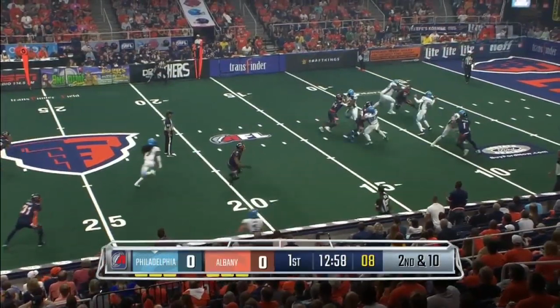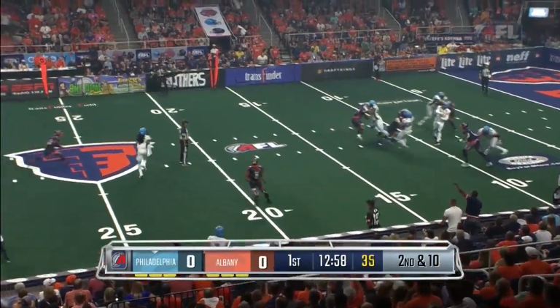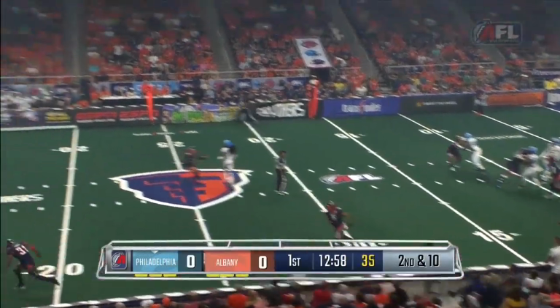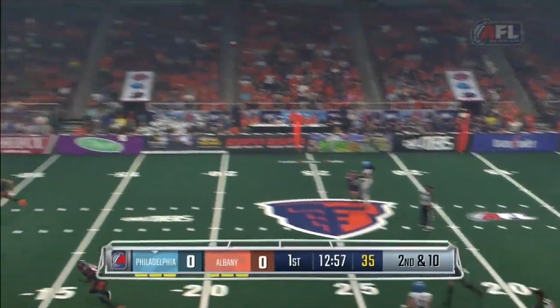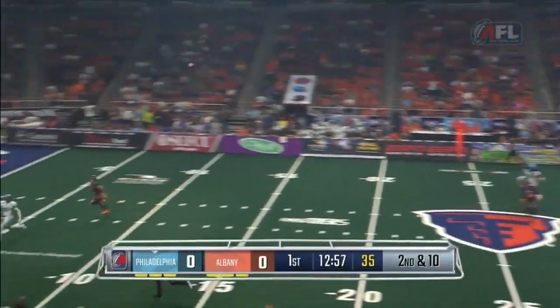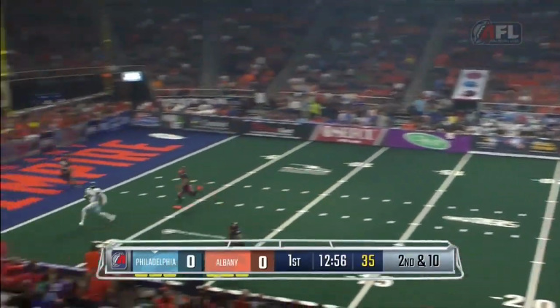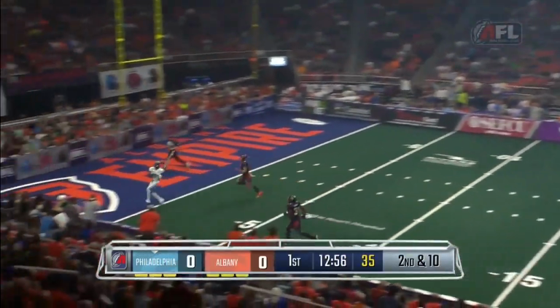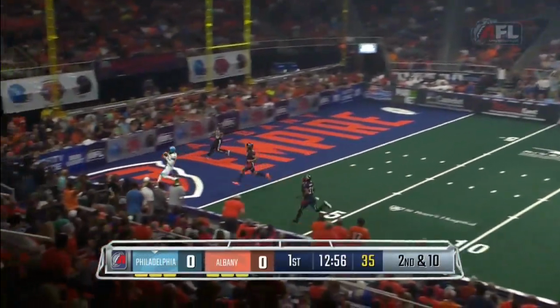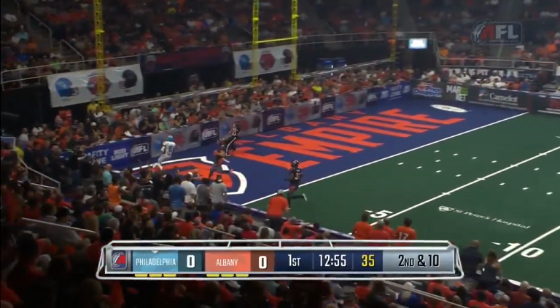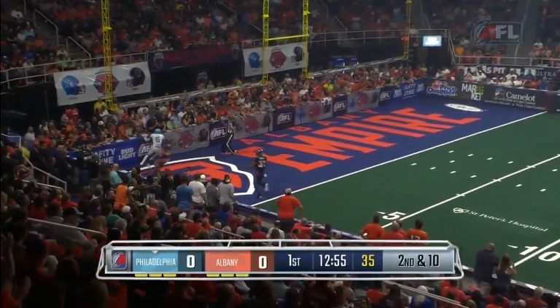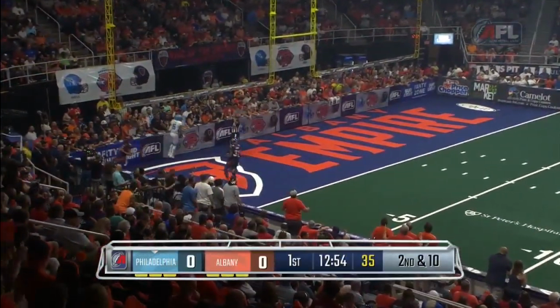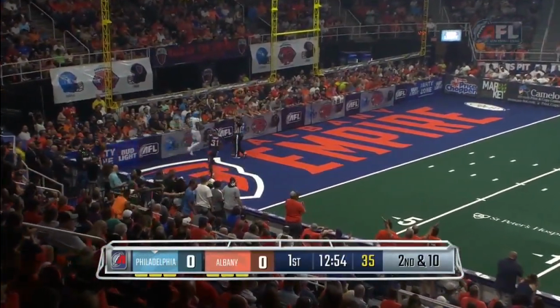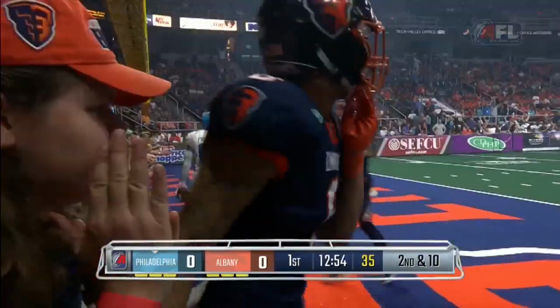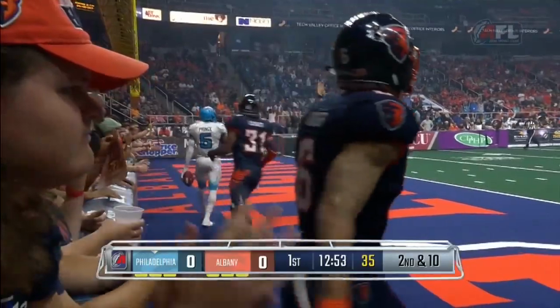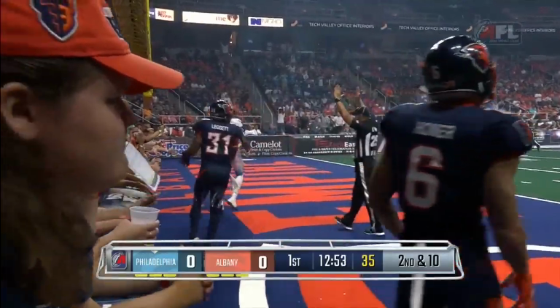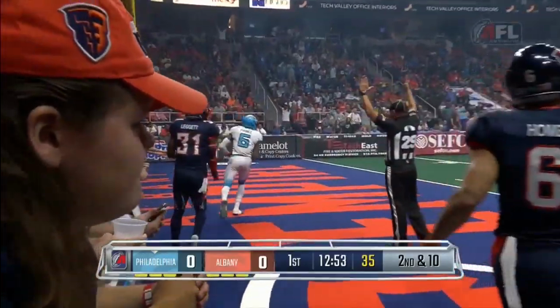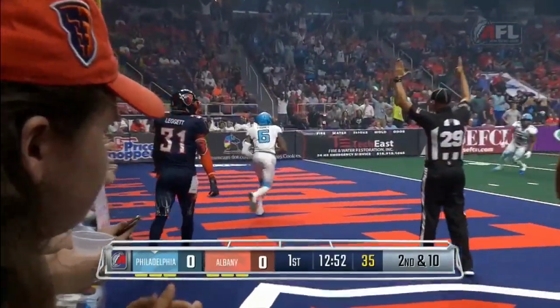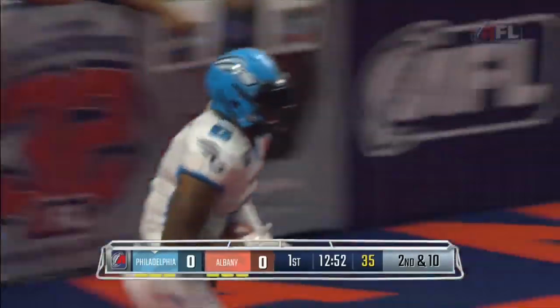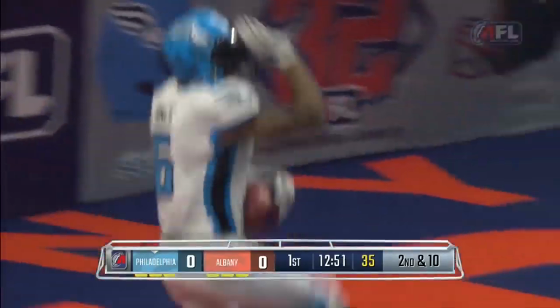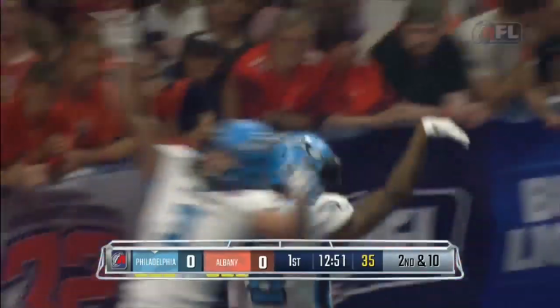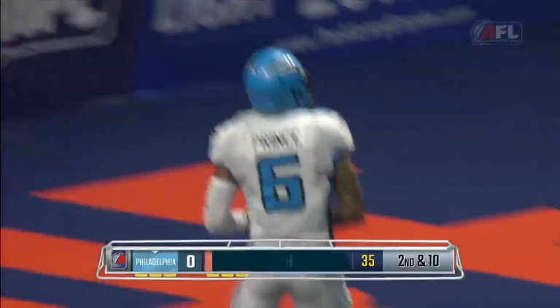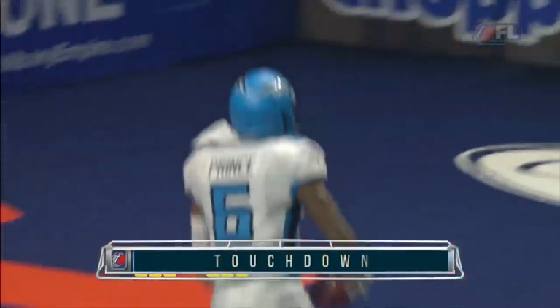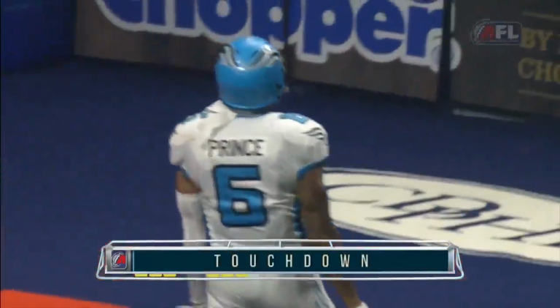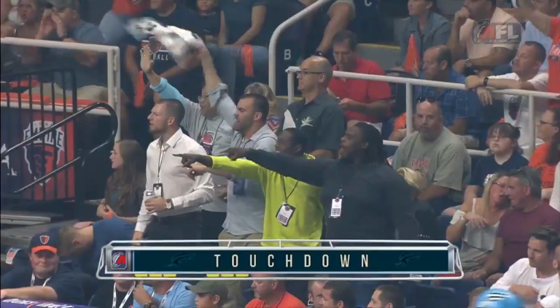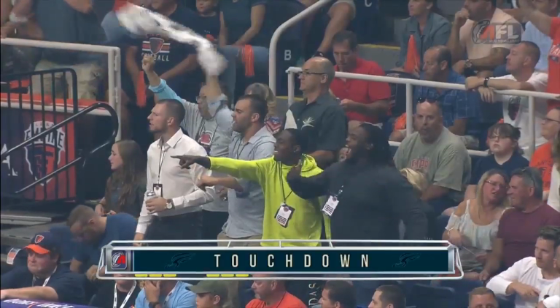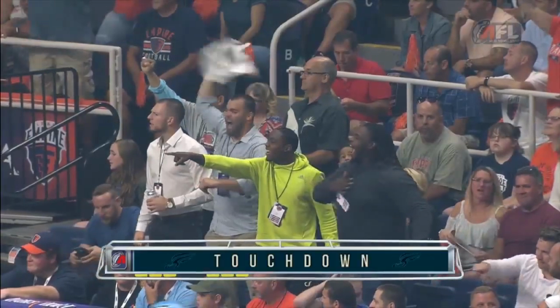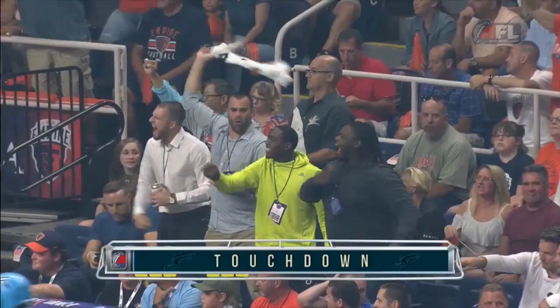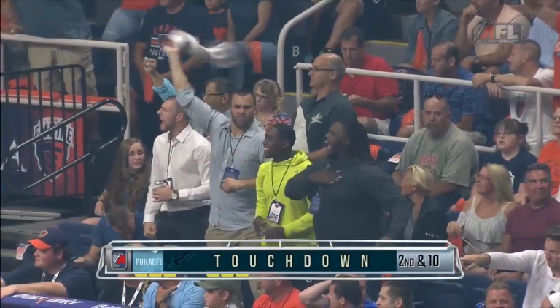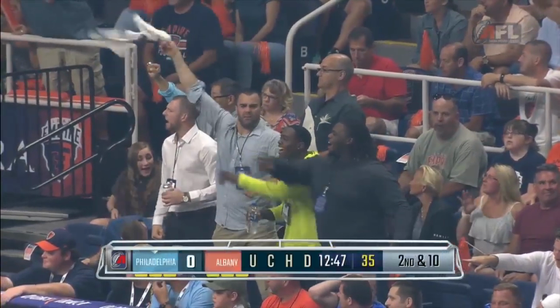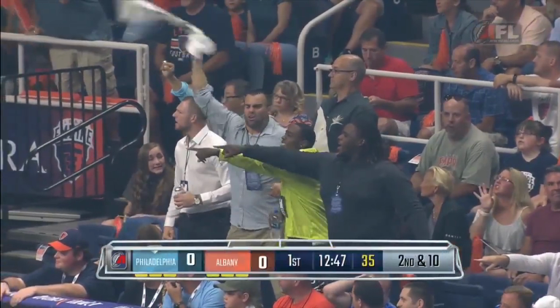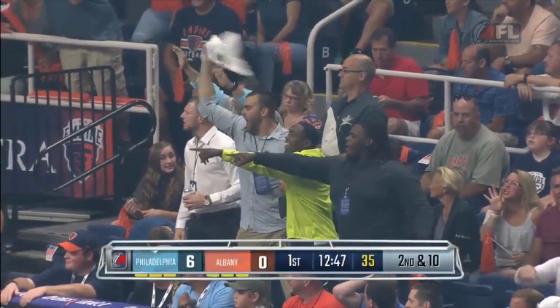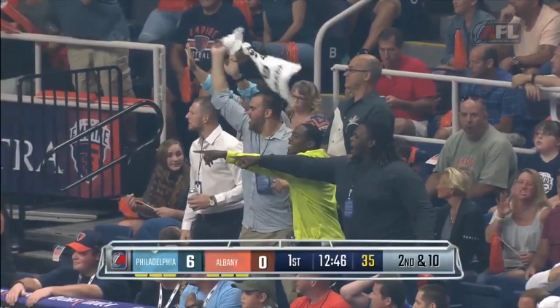Homer led the league in tackles with 85. The deep ball for Darius Prince, and Philadelphia is on the board first. Dan Radabaugh, 34 yards to the fresh Prince of Philadelphia for six.